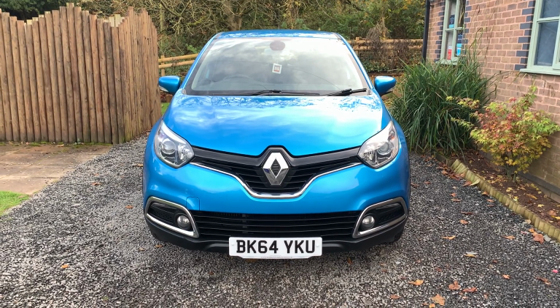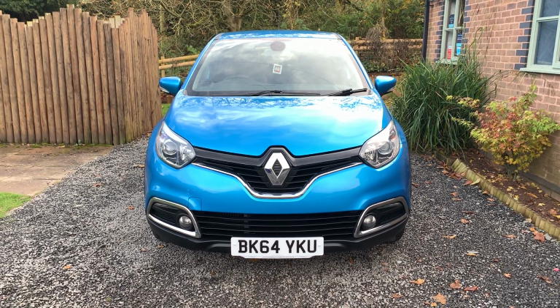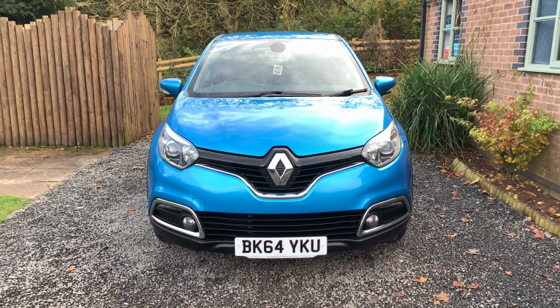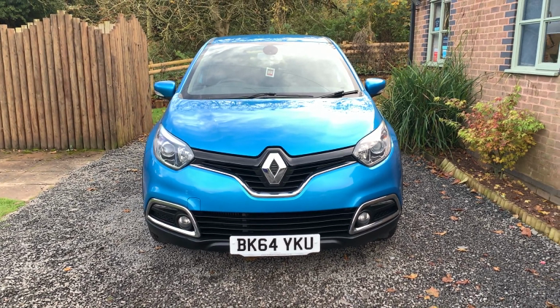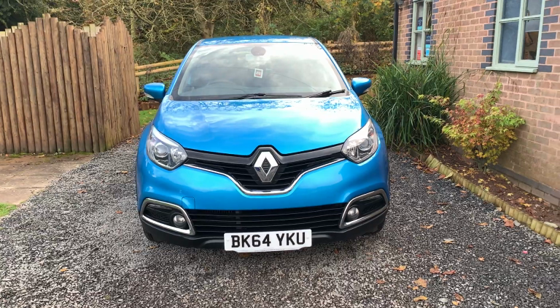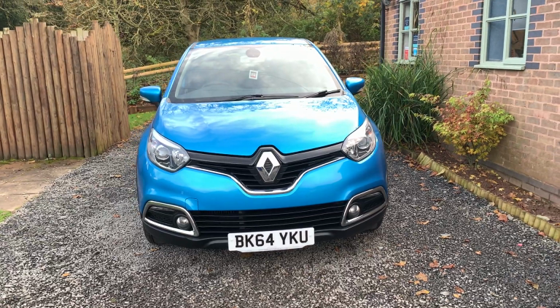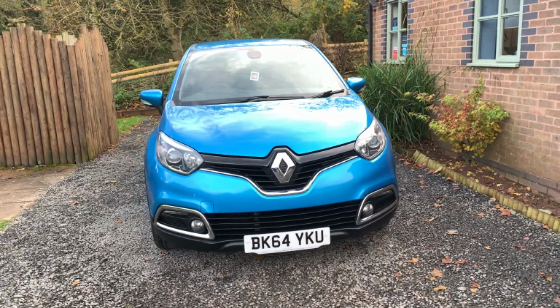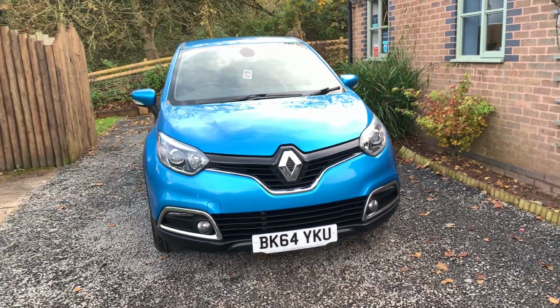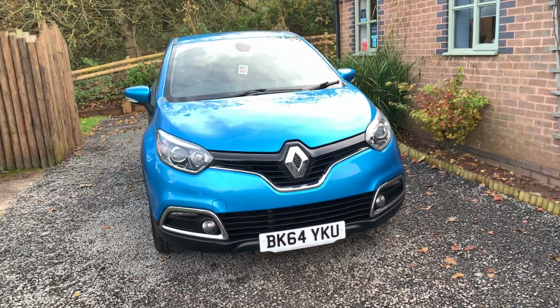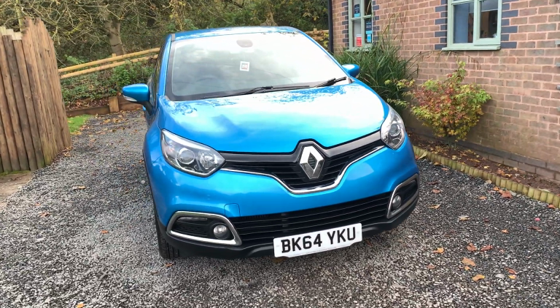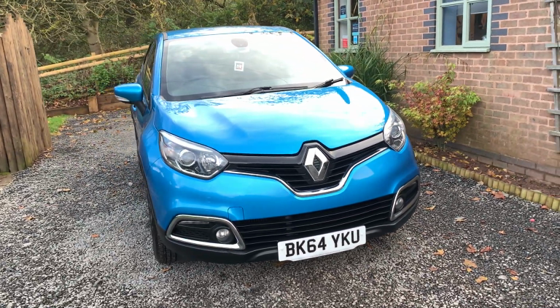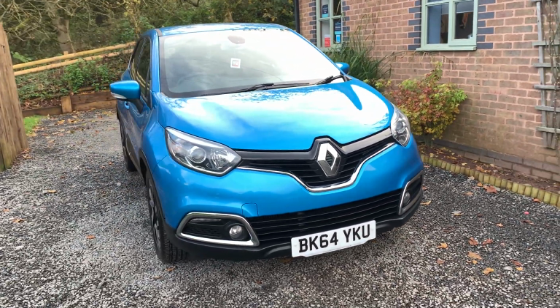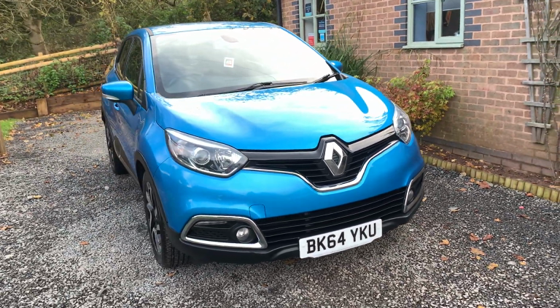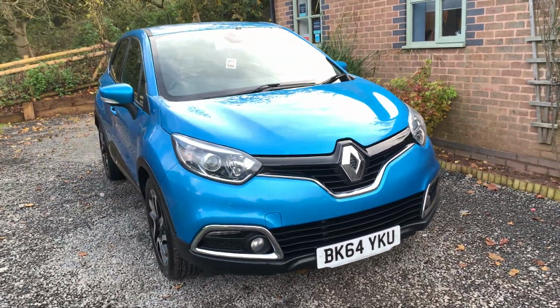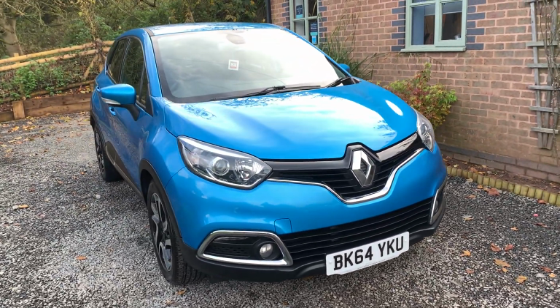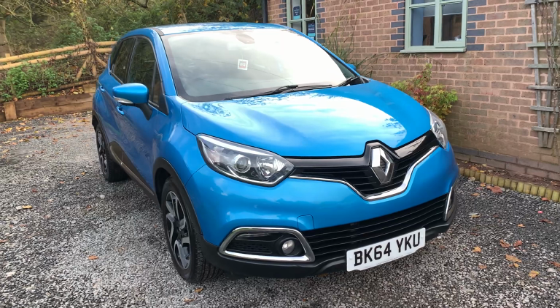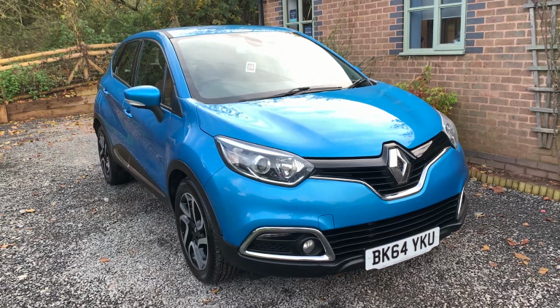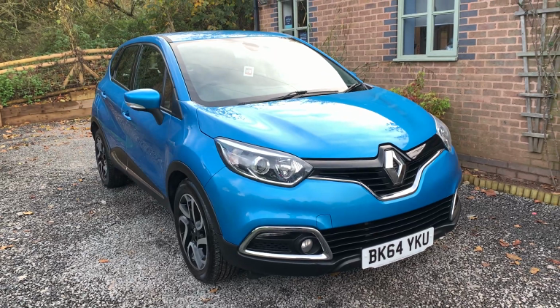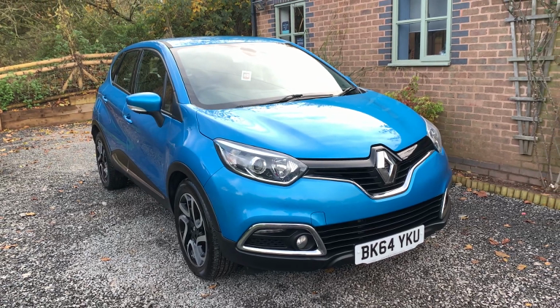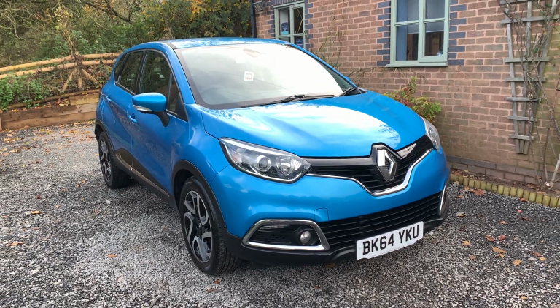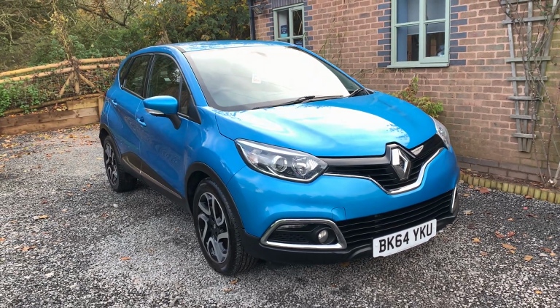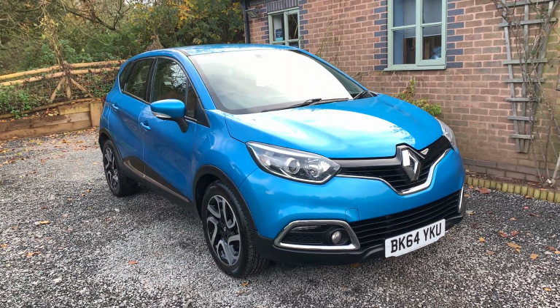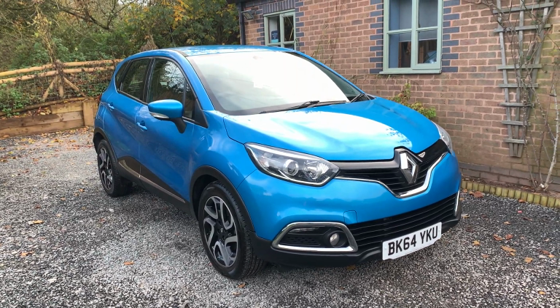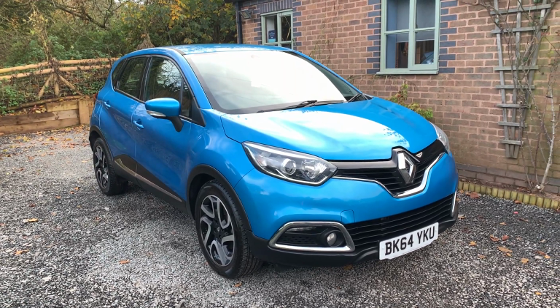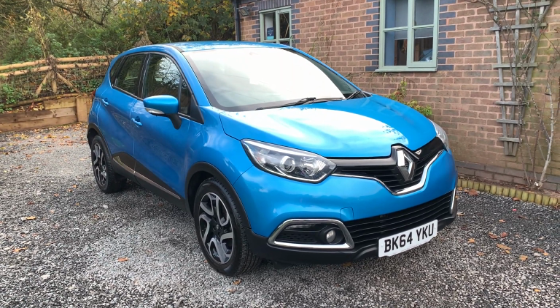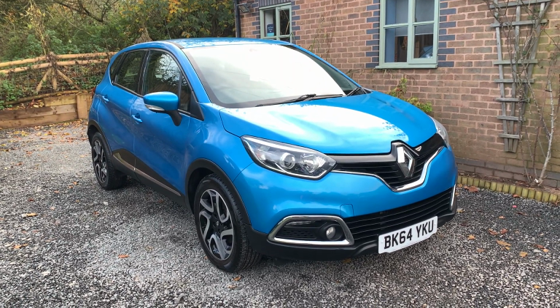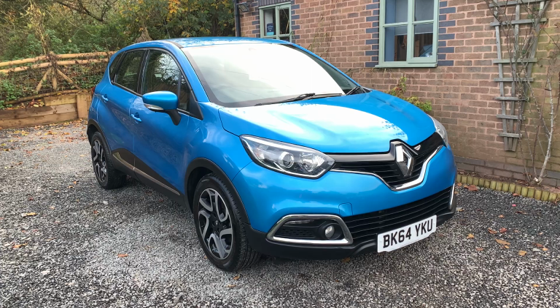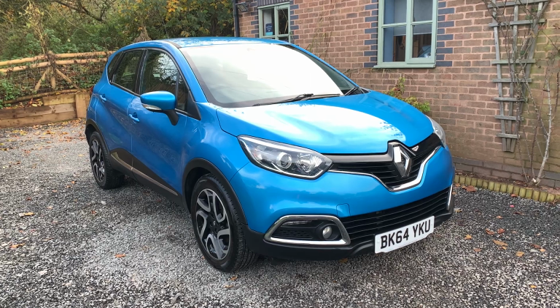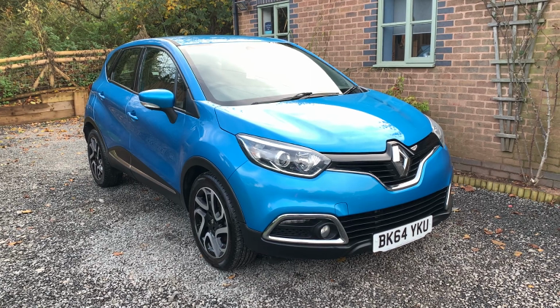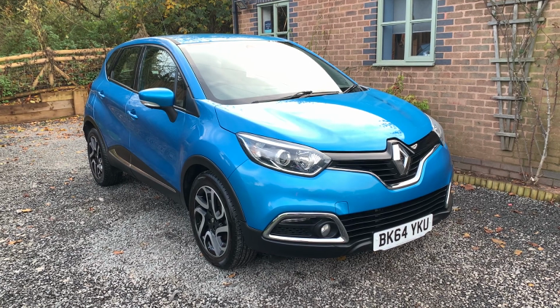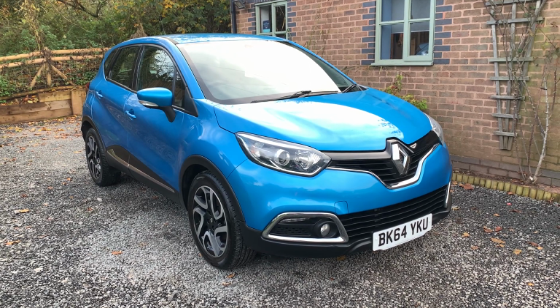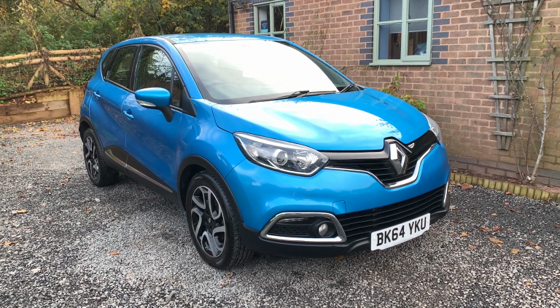This car is finished in a beautiful blue metallic with contrasting Diamondique cloth upholstery. Bodily this car is in very nice condition — it's clear this car has been very well cared for.